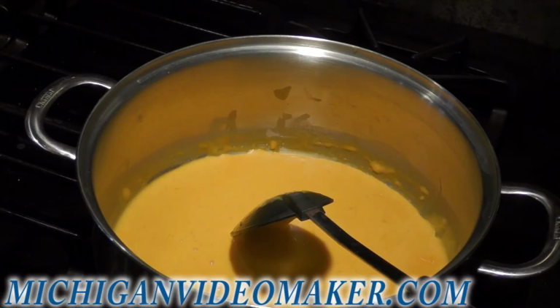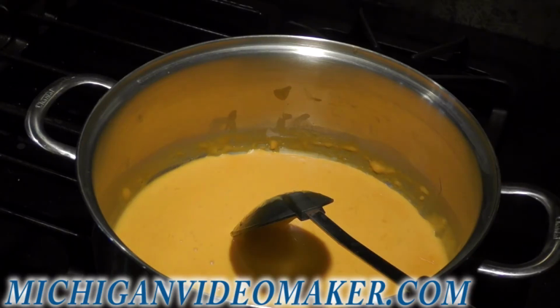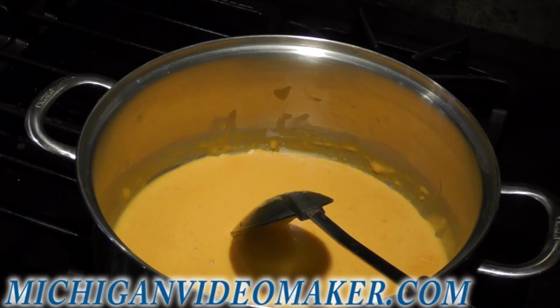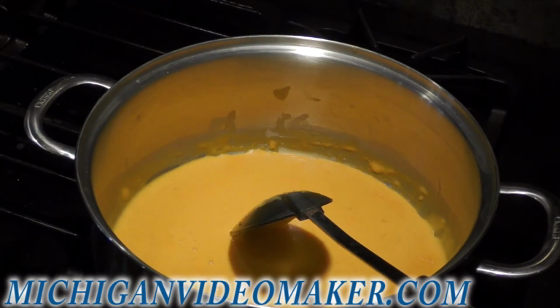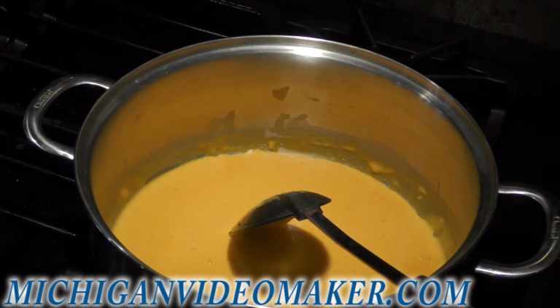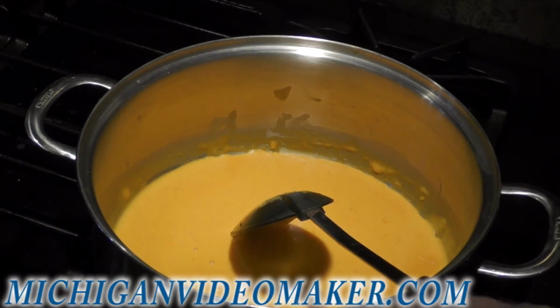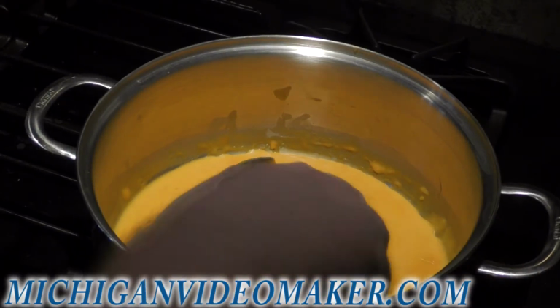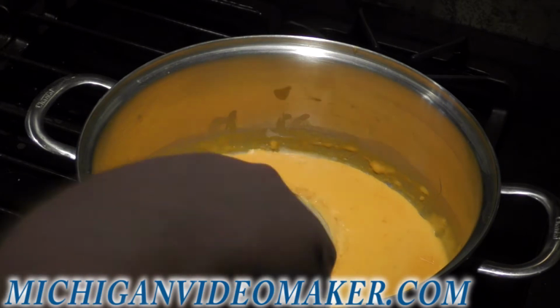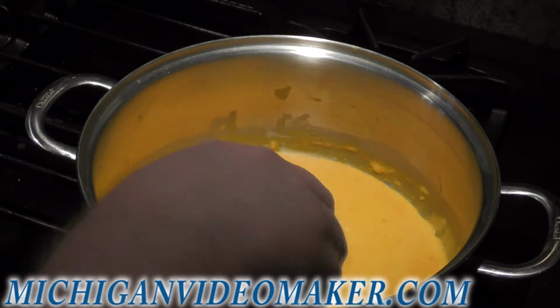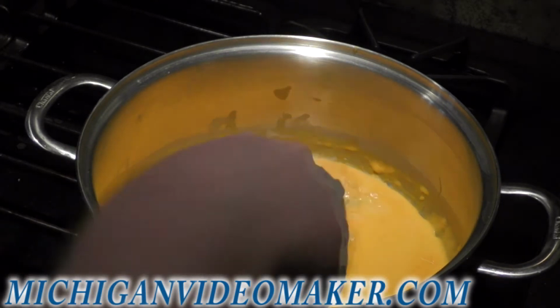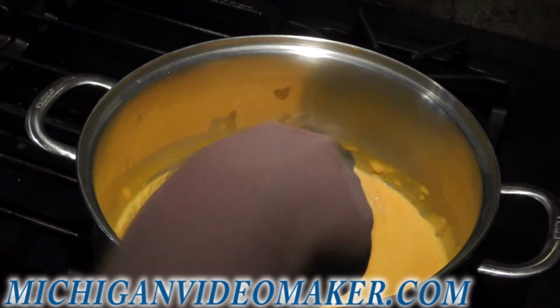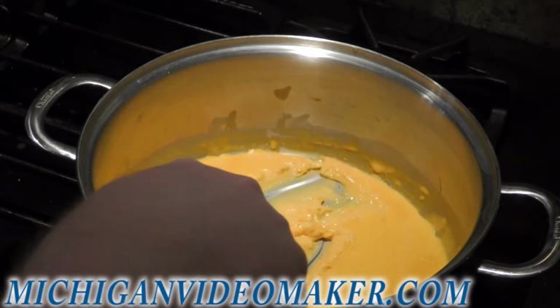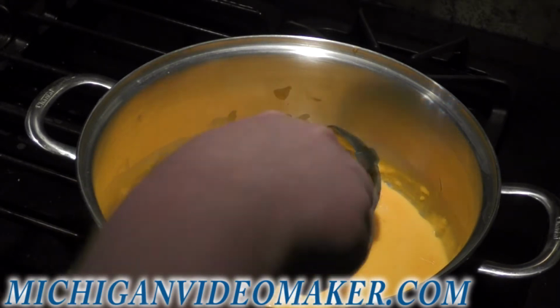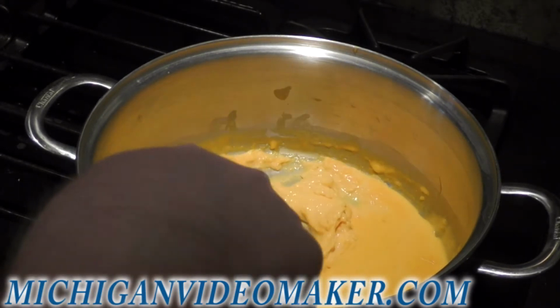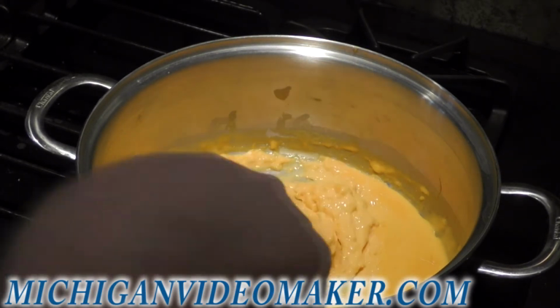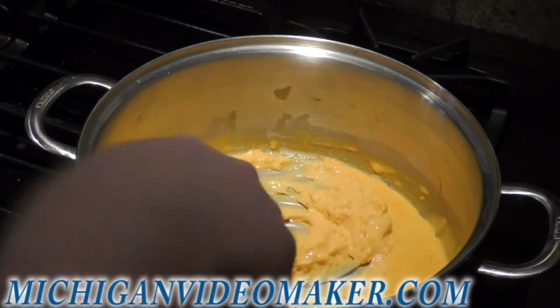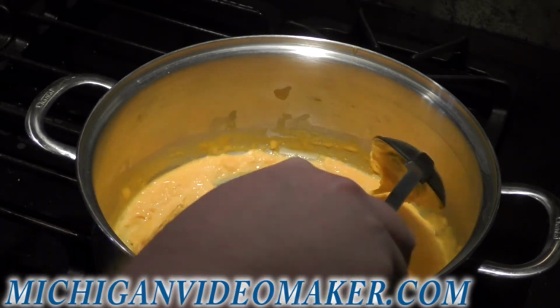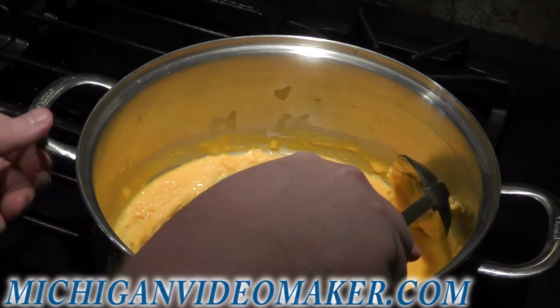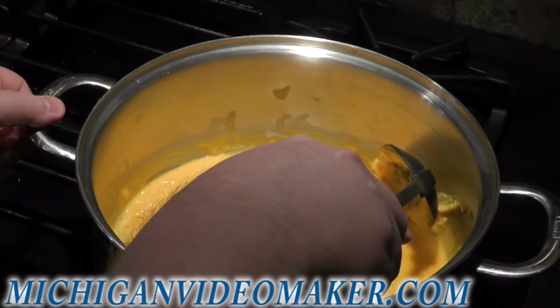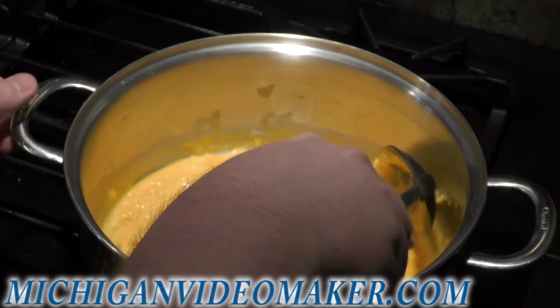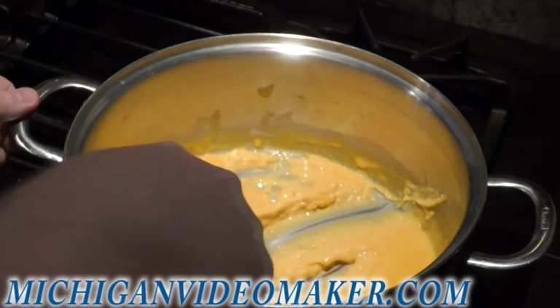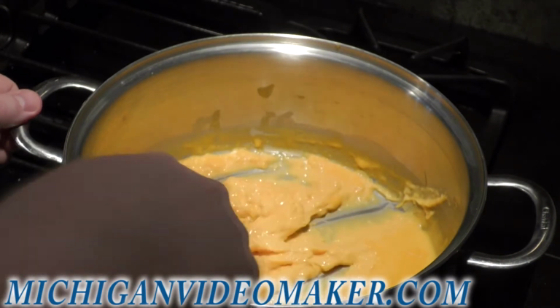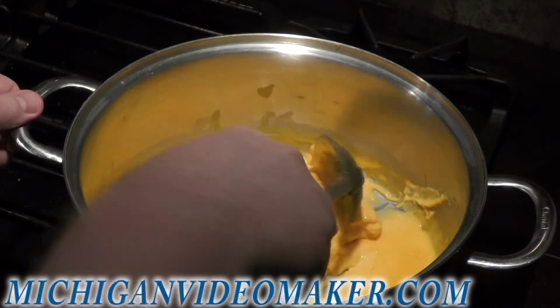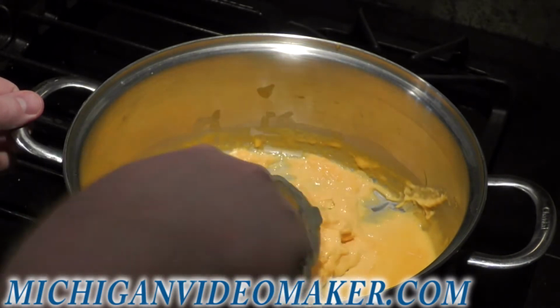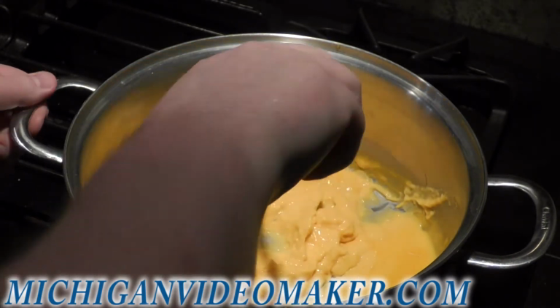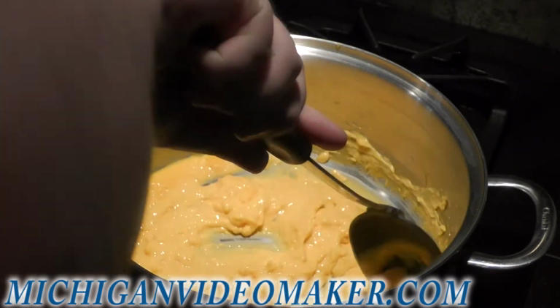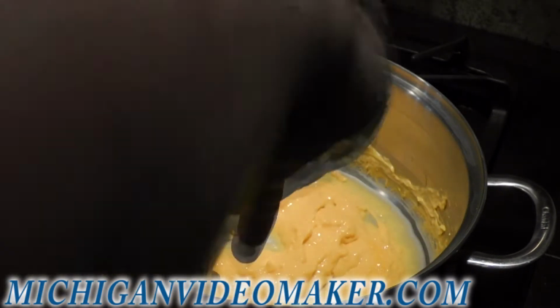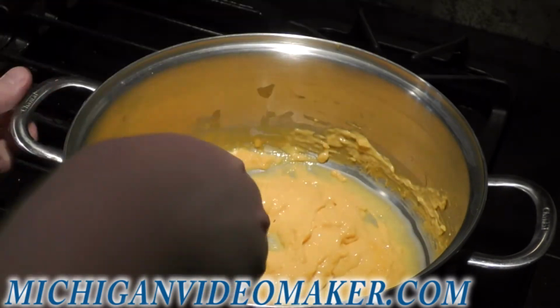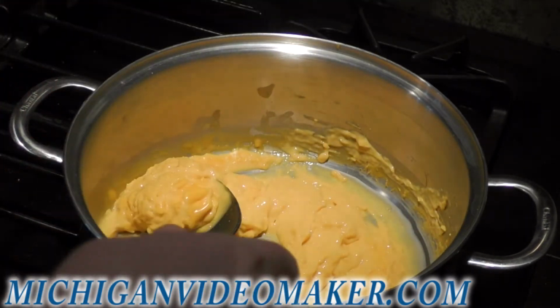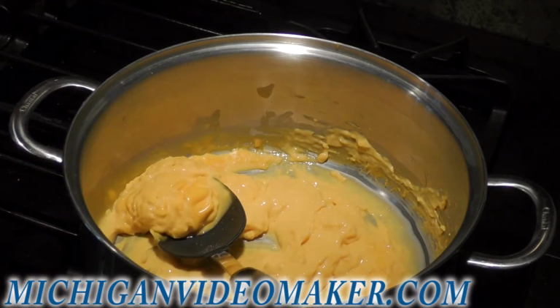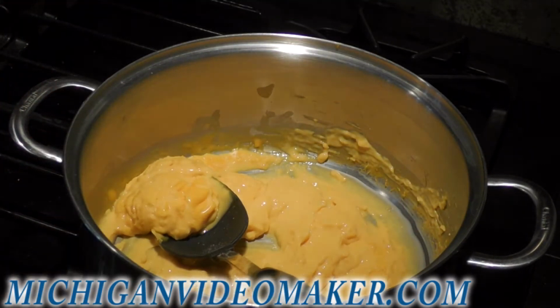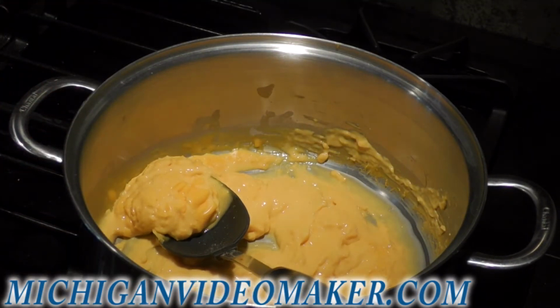Here's the cheese sauce. I already made nachos for another recipe, so I'm just going to warm this up. It's pretty much the same recipe that I had made before.